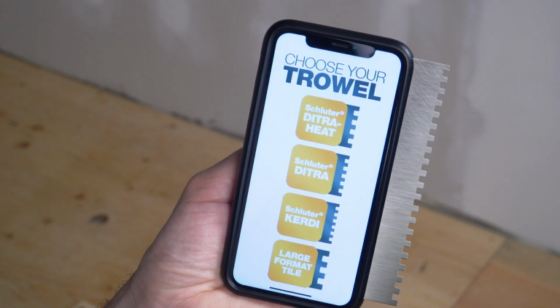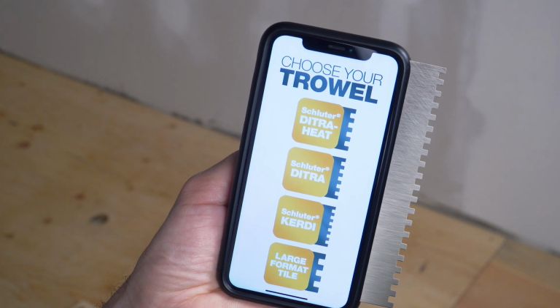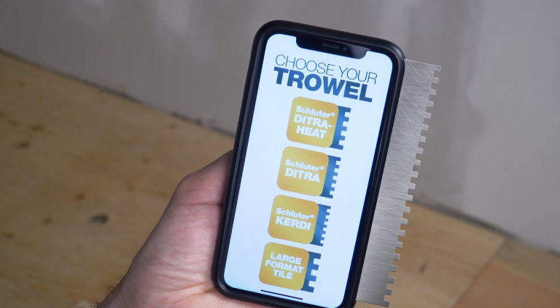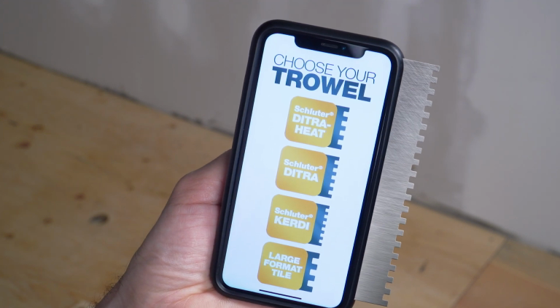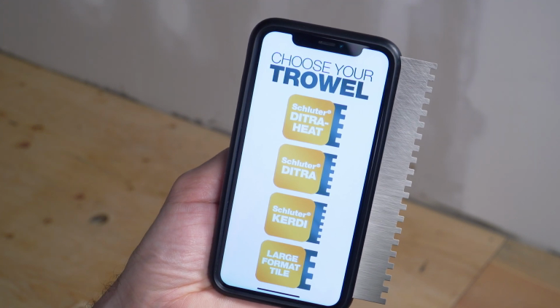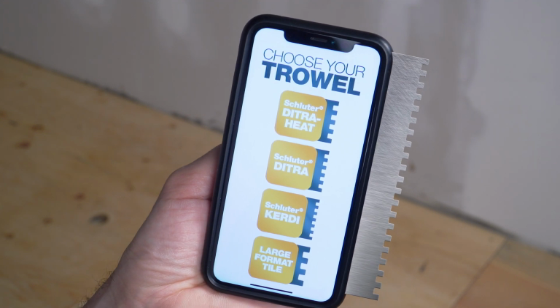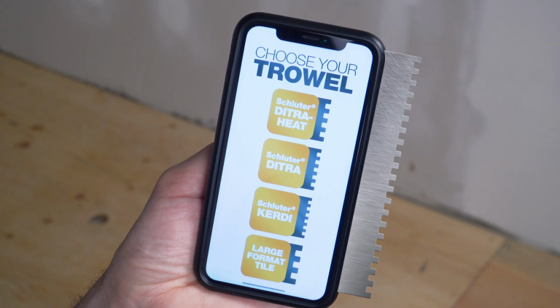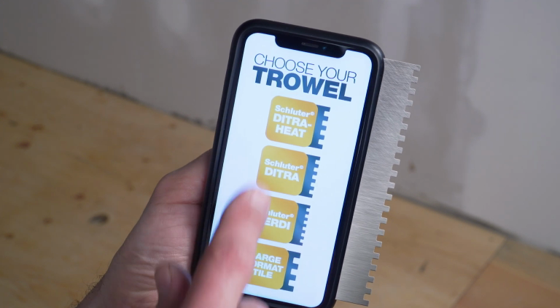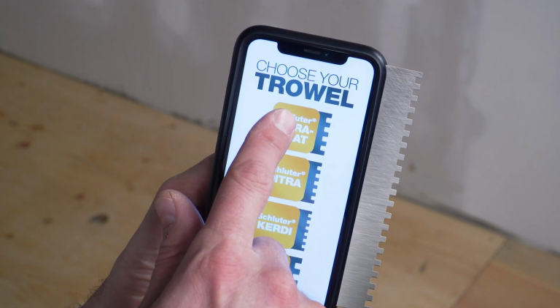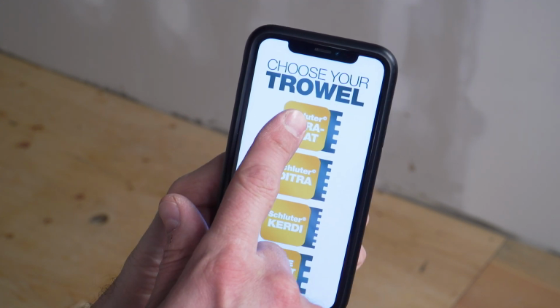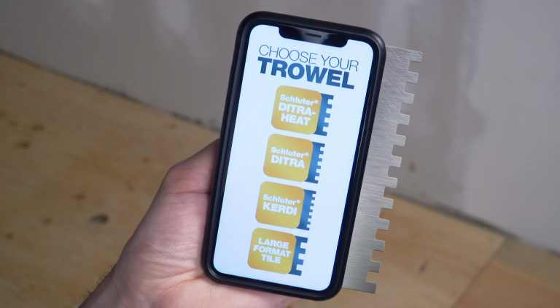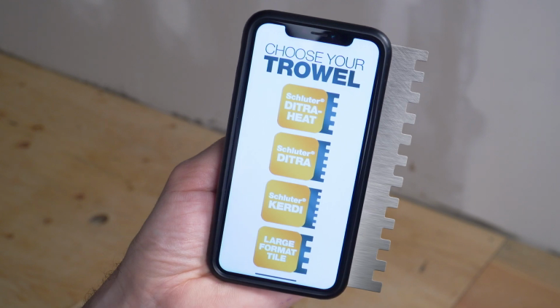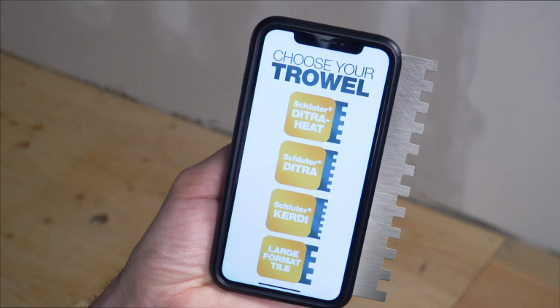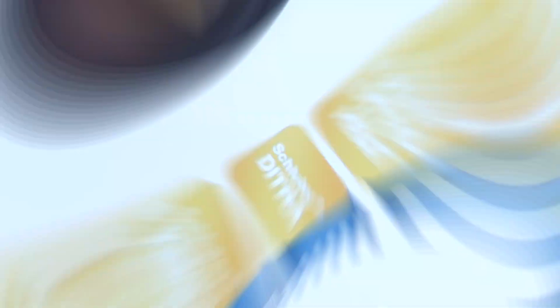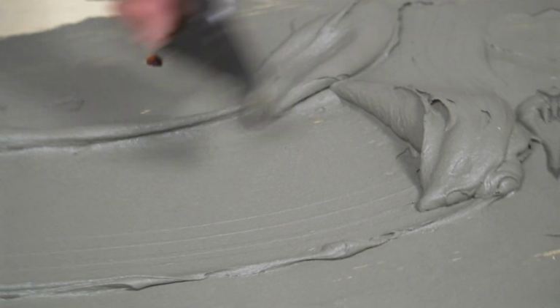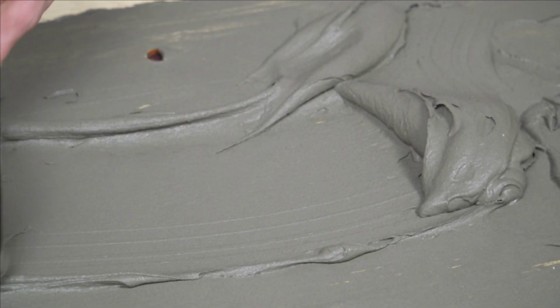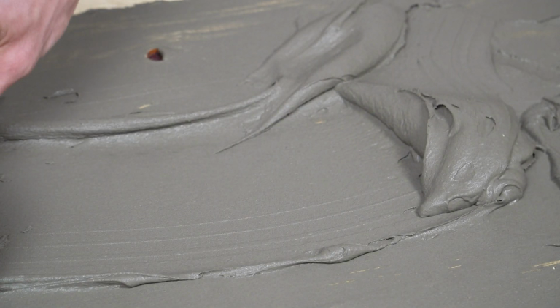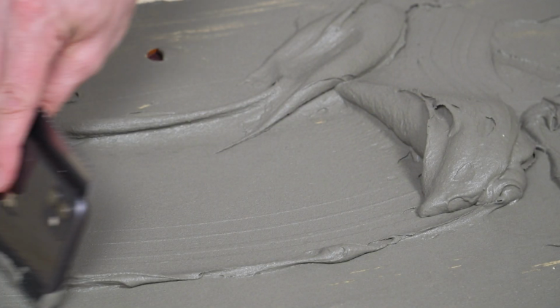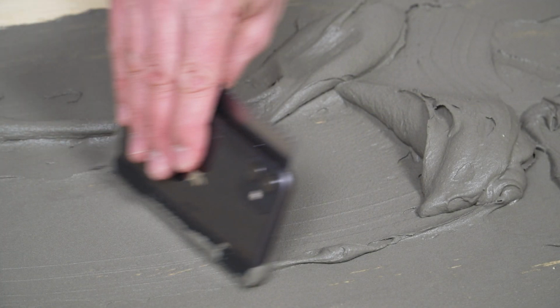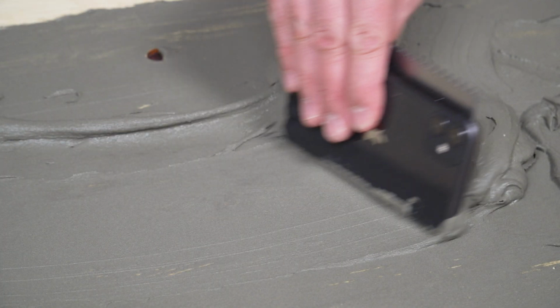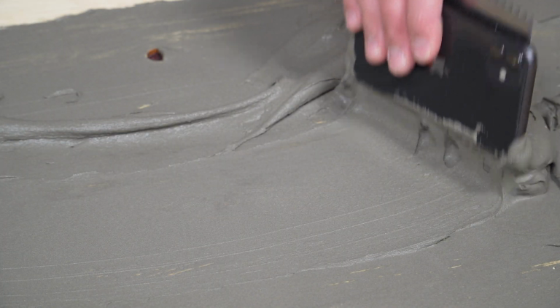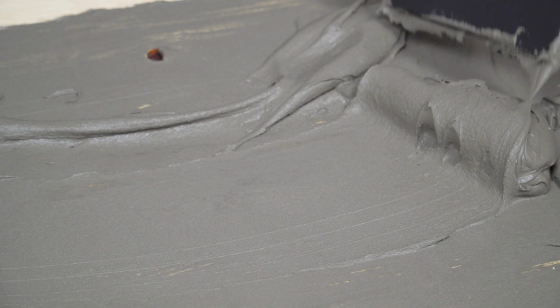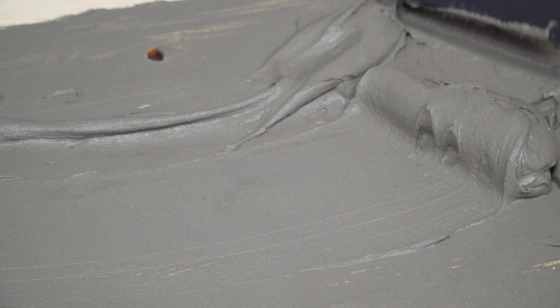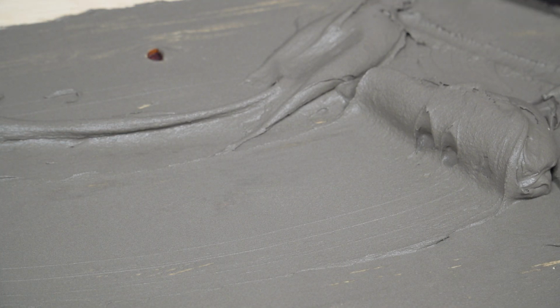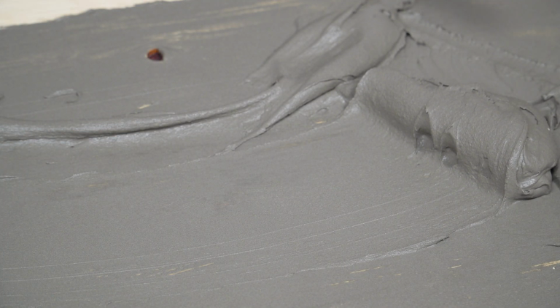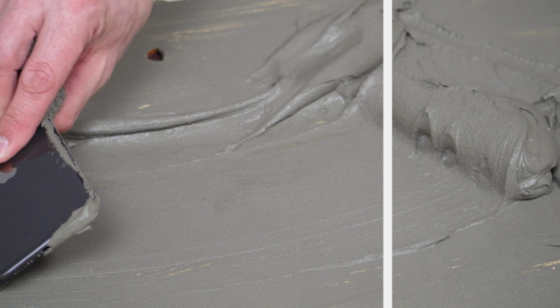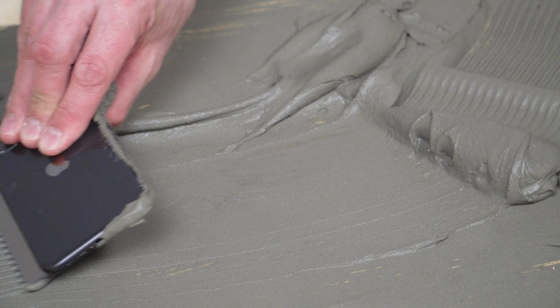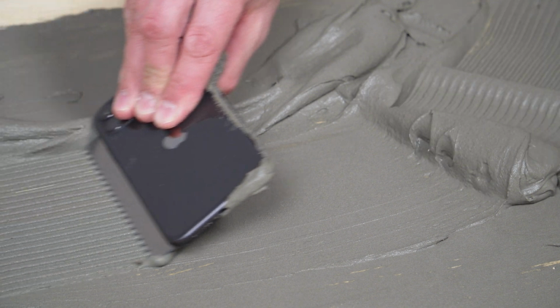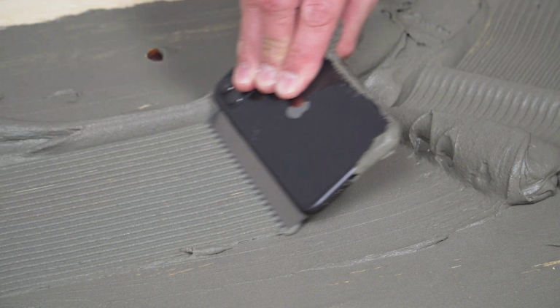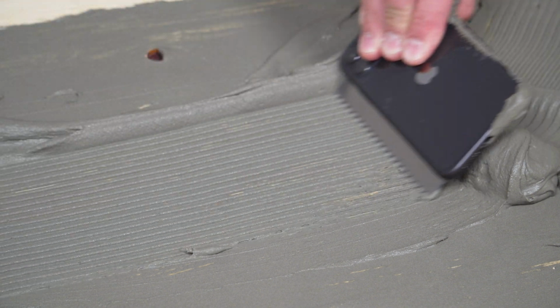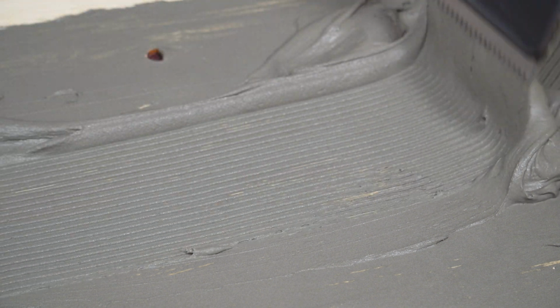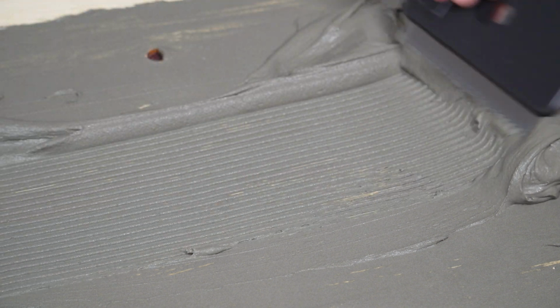The app also makes it easy to switch trowel sizes — just click and go. As always, apply thinset mortar with the flat side of the phone first, then comb additional mortar with the notched side.